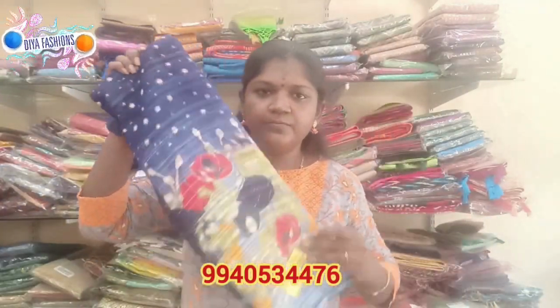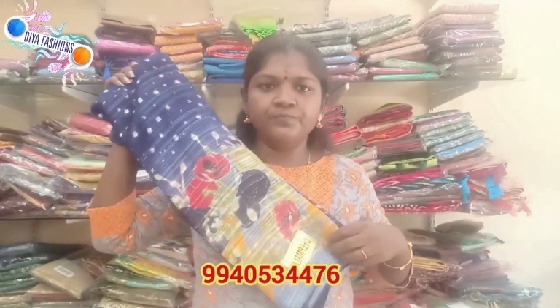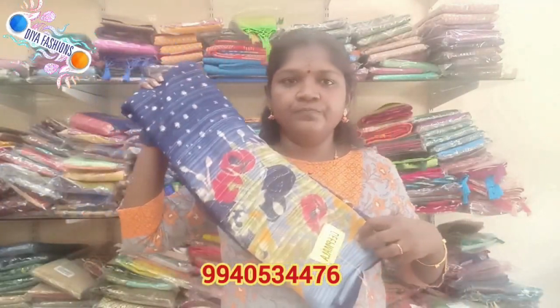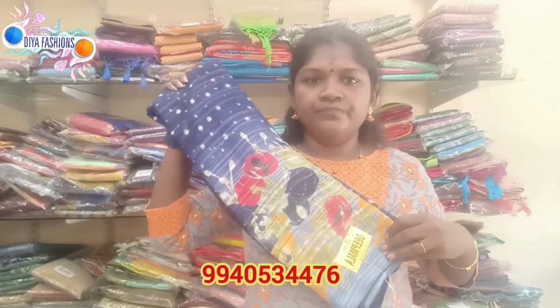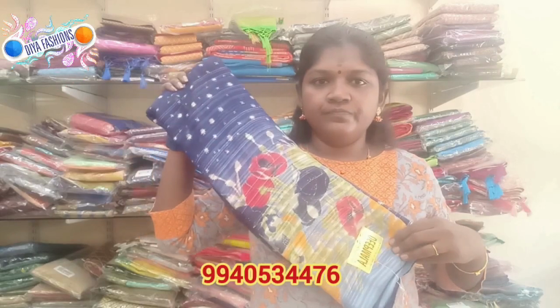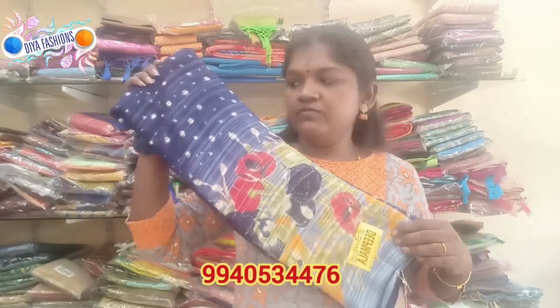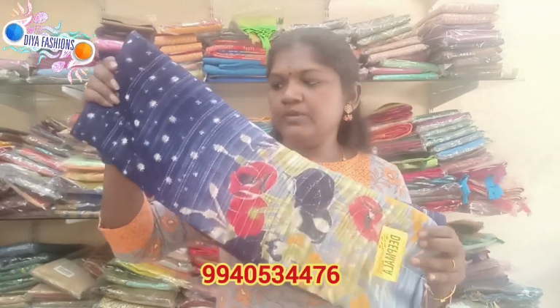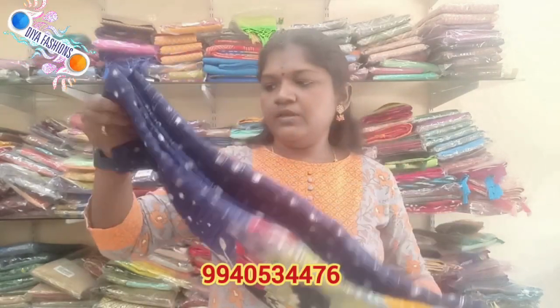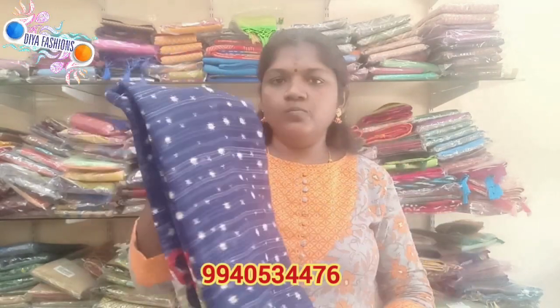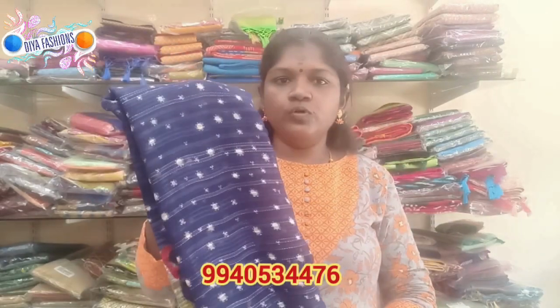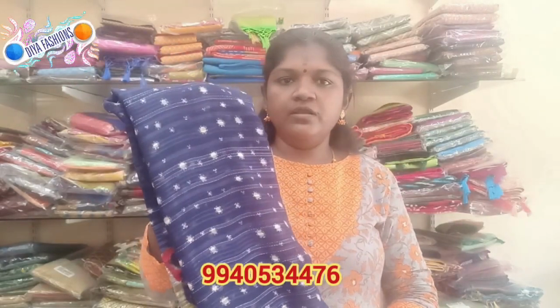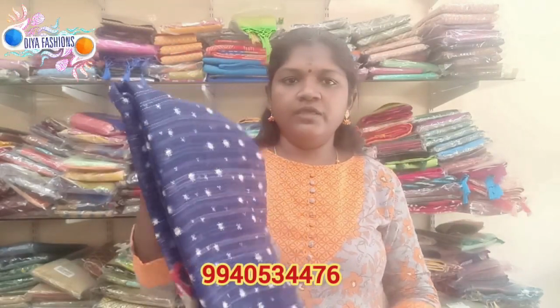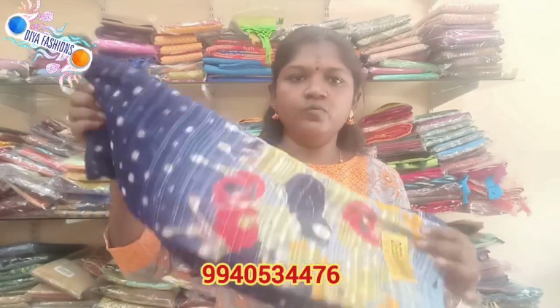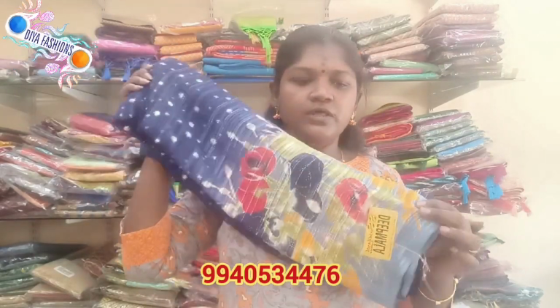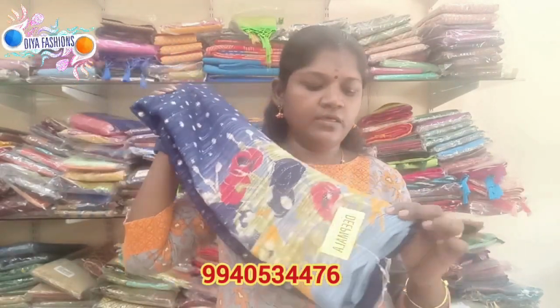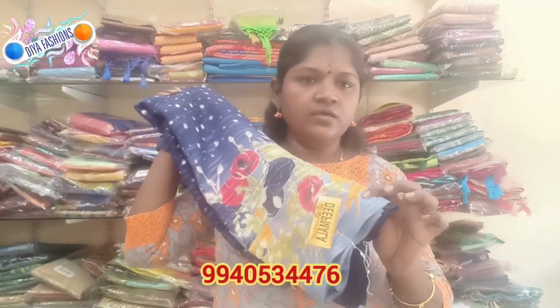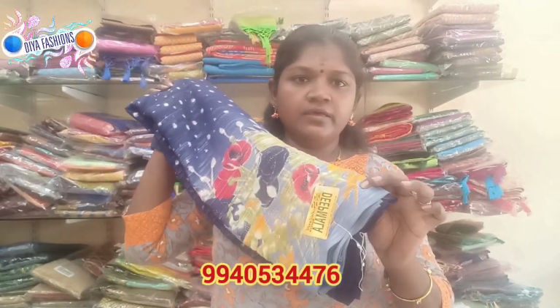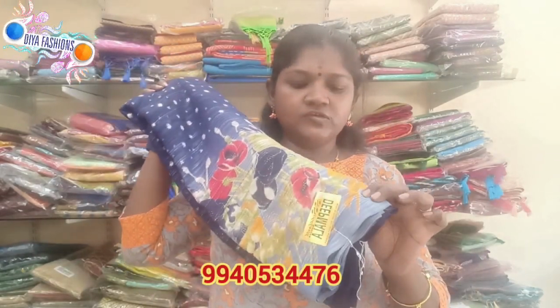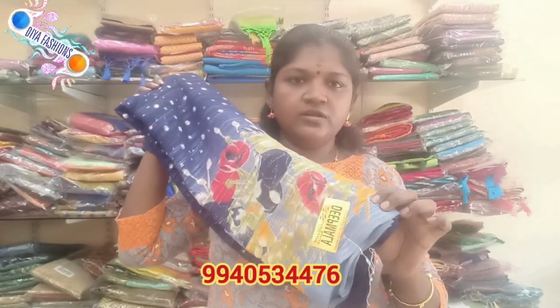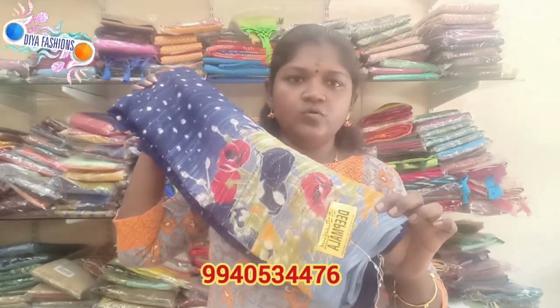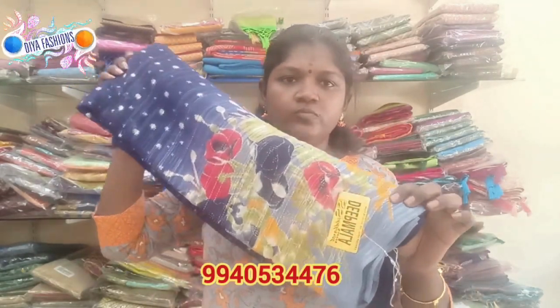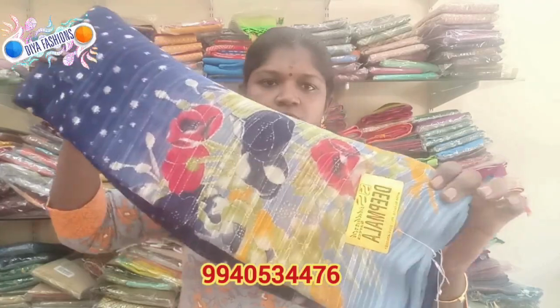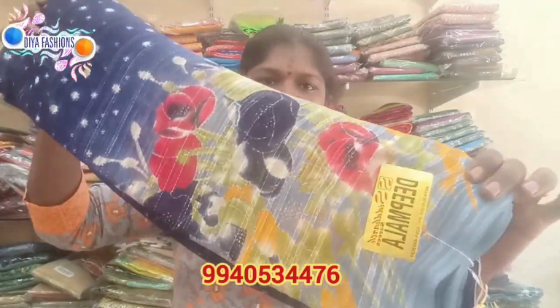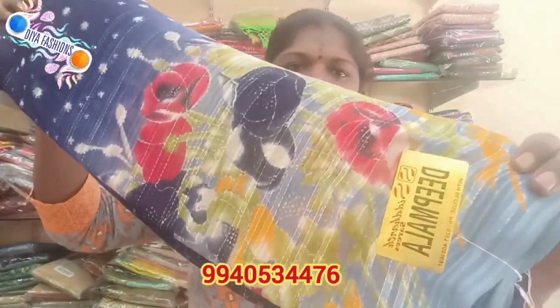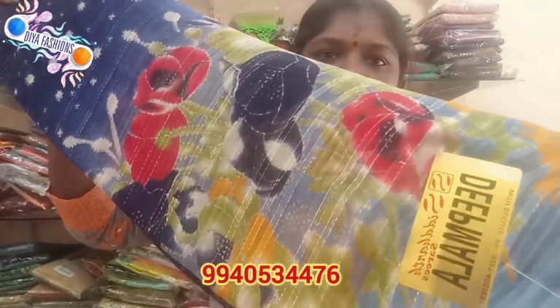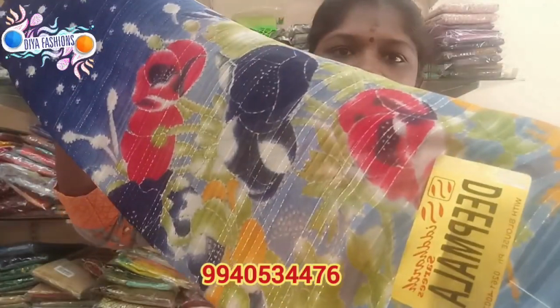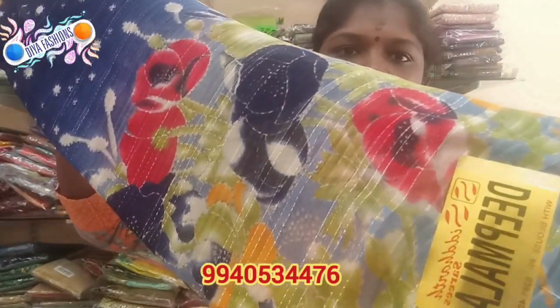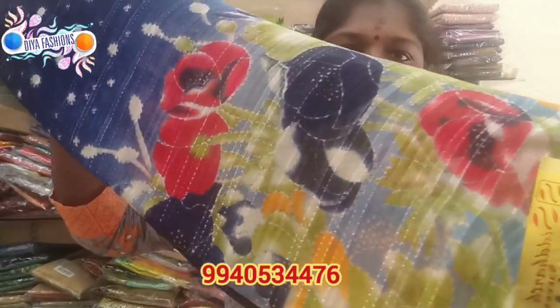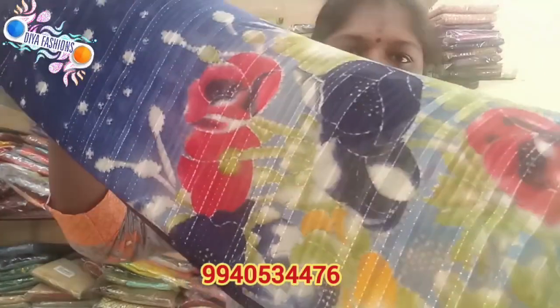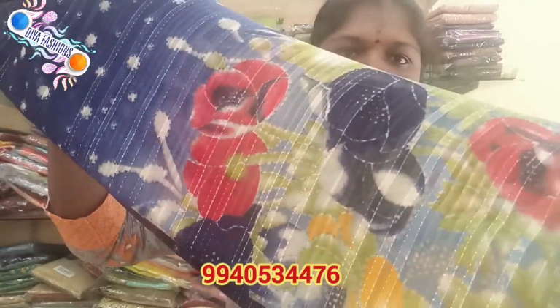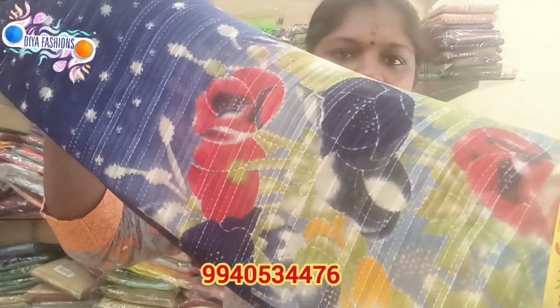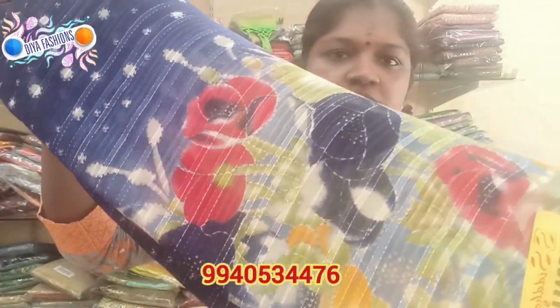There is a silver line and a little red color — the color looks rich, so you can wear it well. Next is a blue color, navy blue color, with an ash color border, and a flower design.